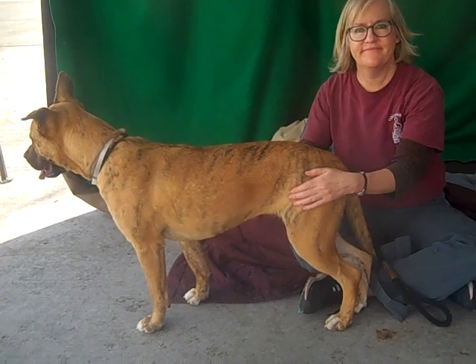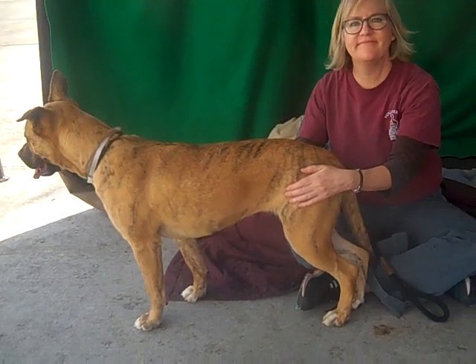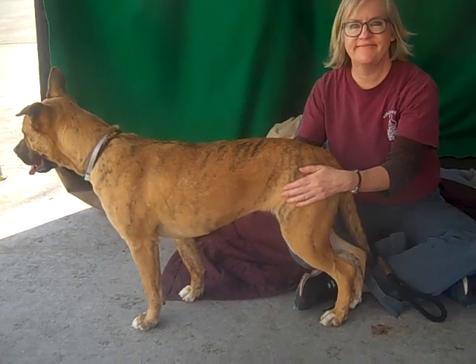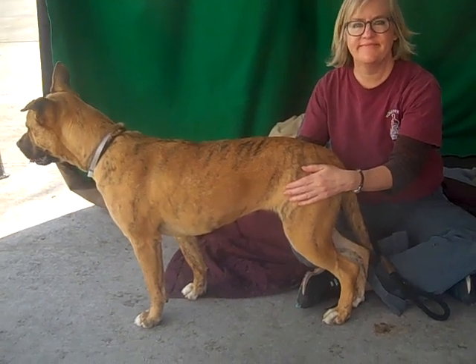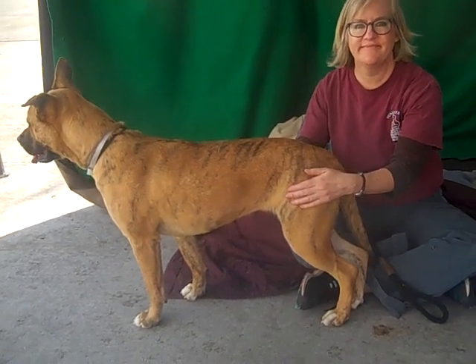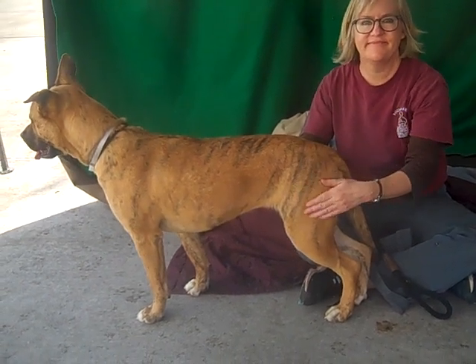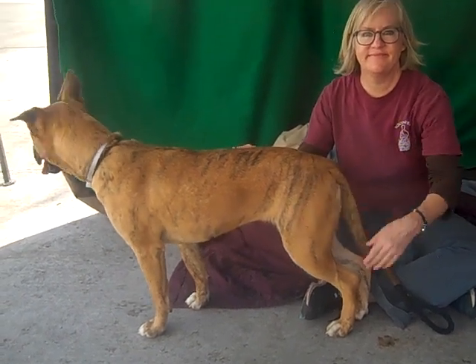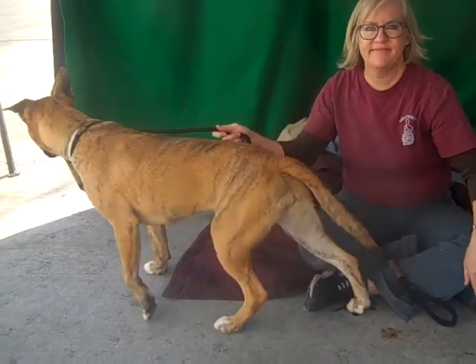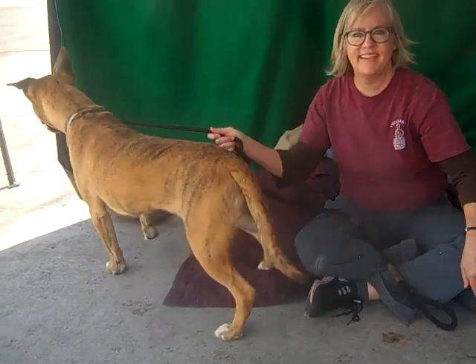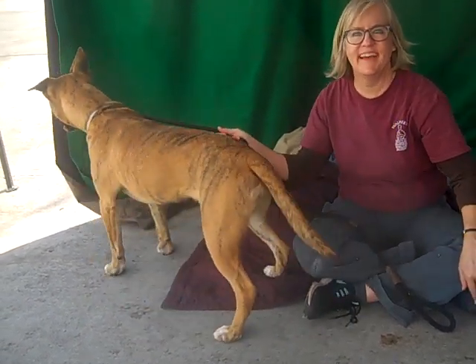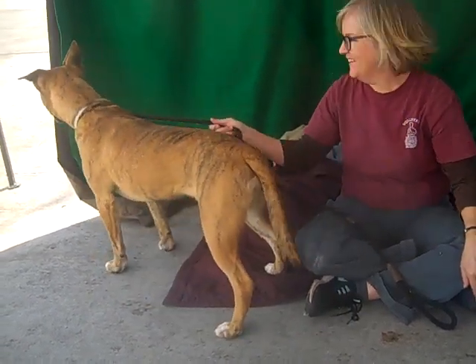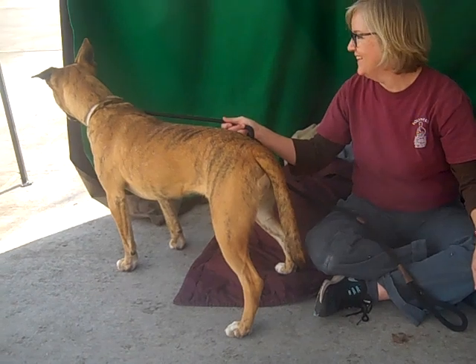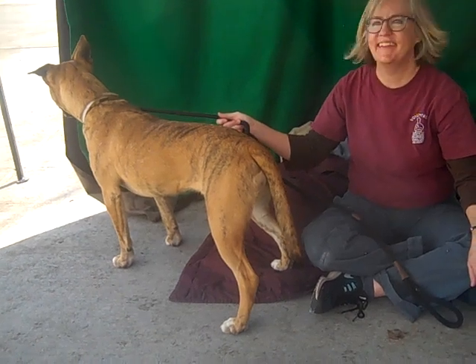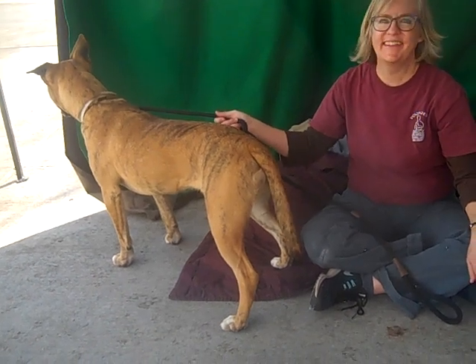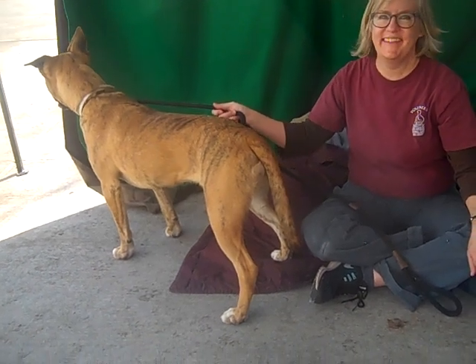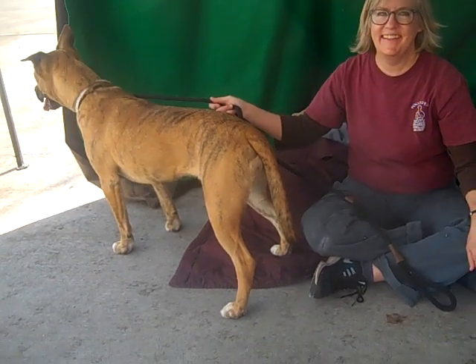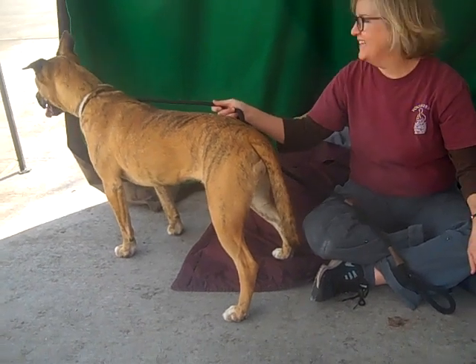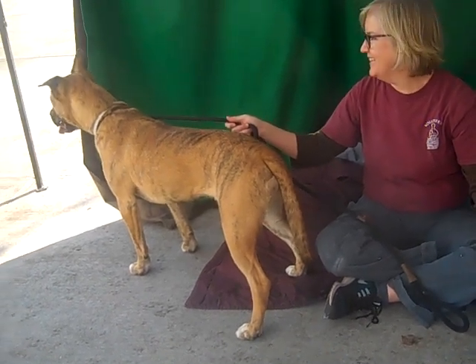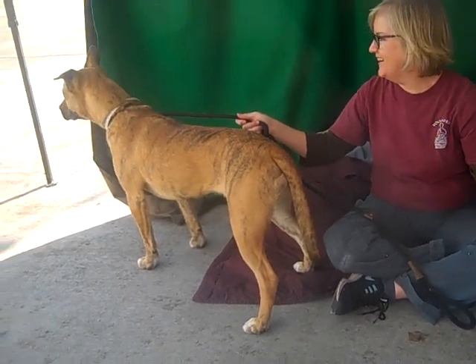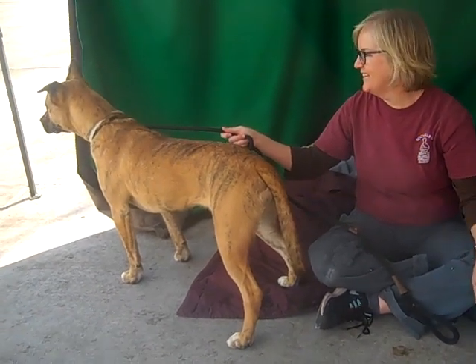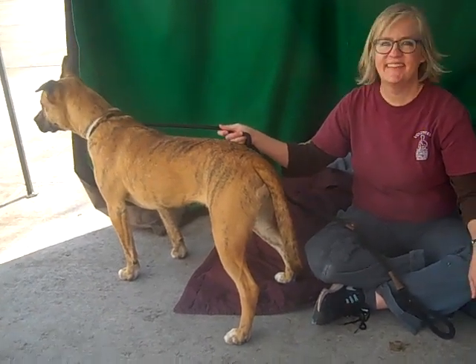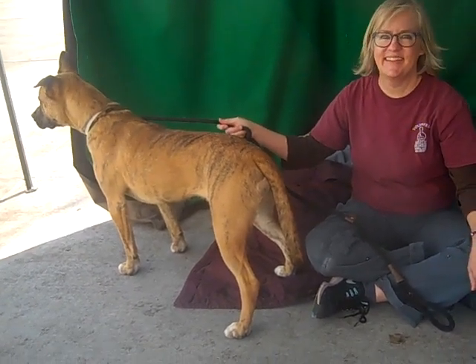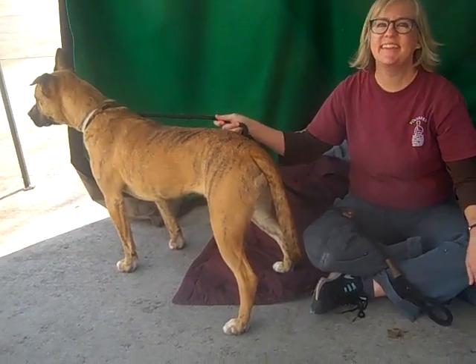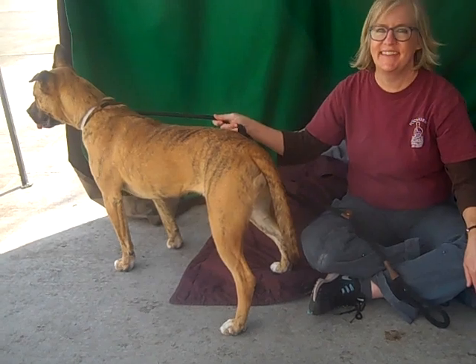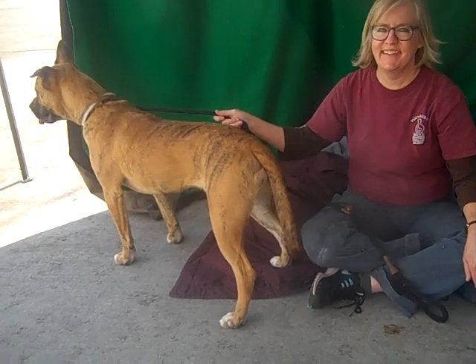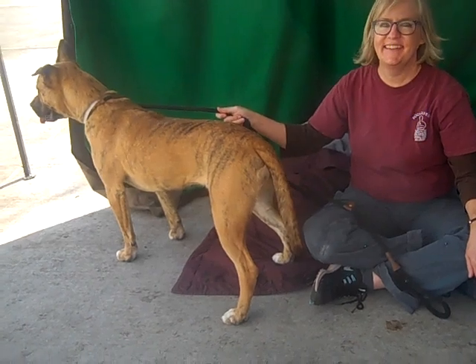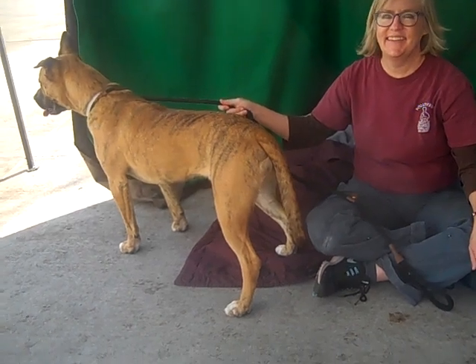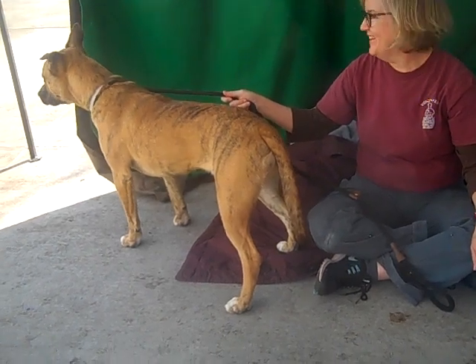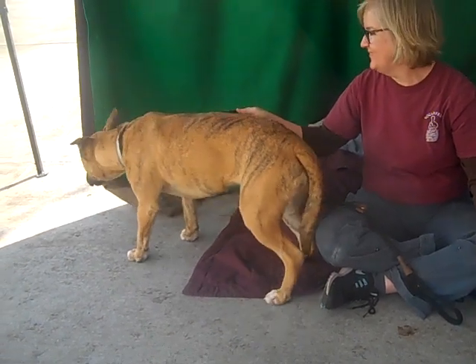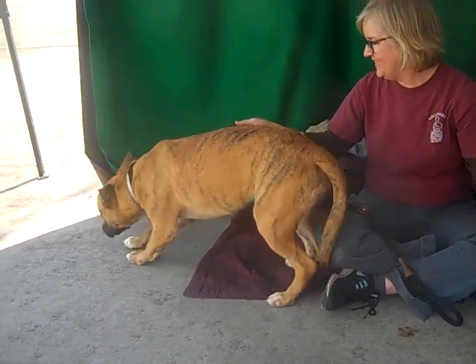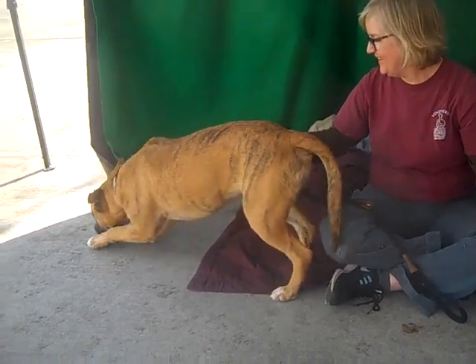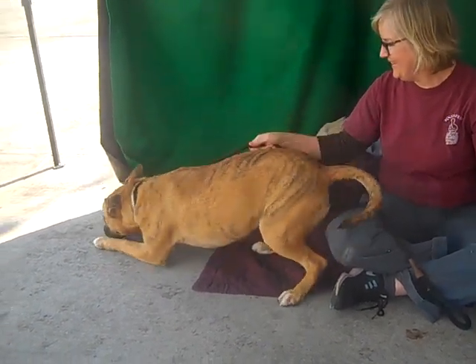Come on down and meet her and make her part of your family — whoever gets her is lucky. And by the way, if you happen to be single, she's going to make a great wingdog. With those really white eyes and that beautiful brindle coat, people are just going to stop you and stop you and stop you. So come on down and meet her.